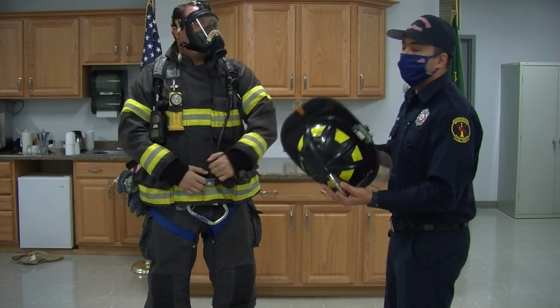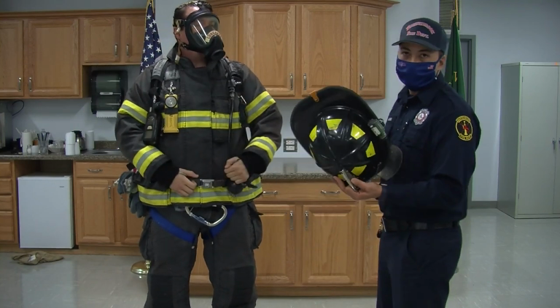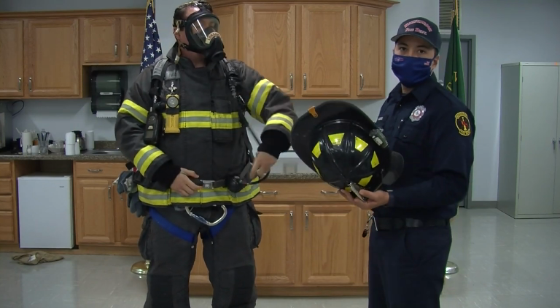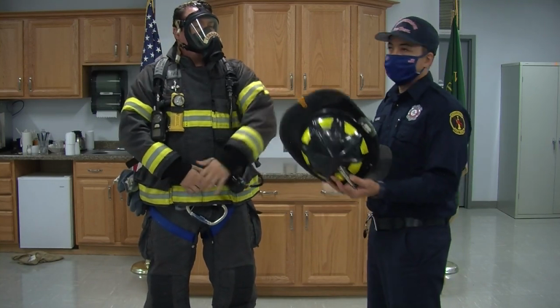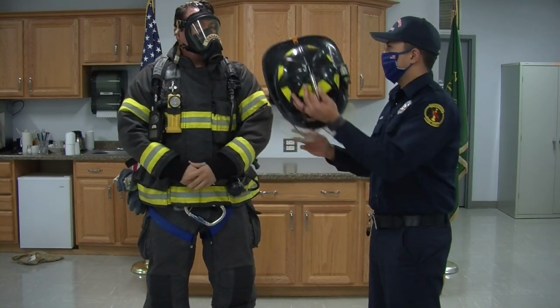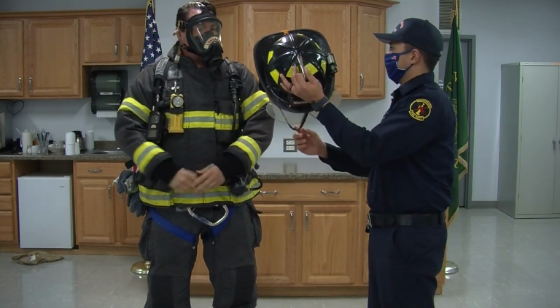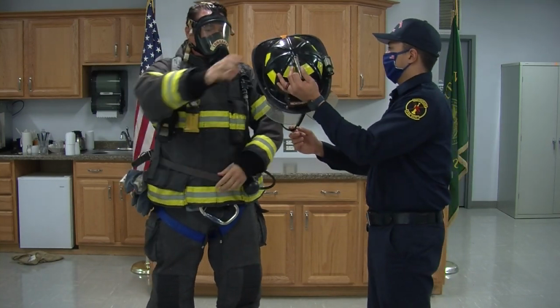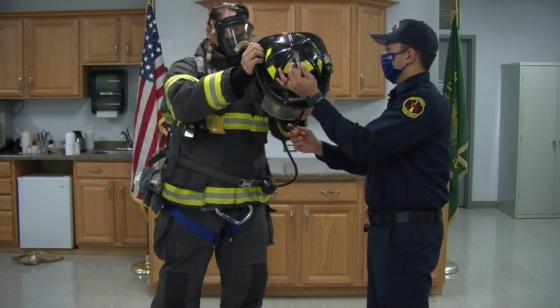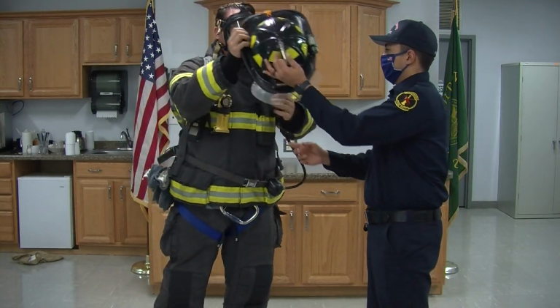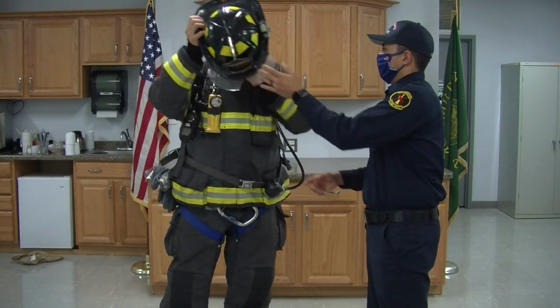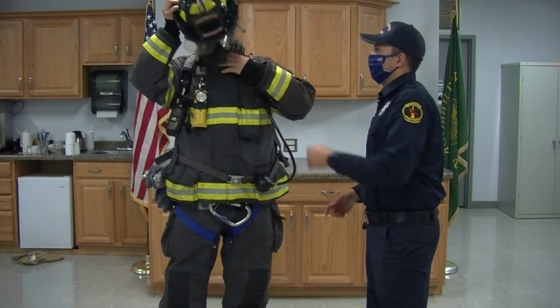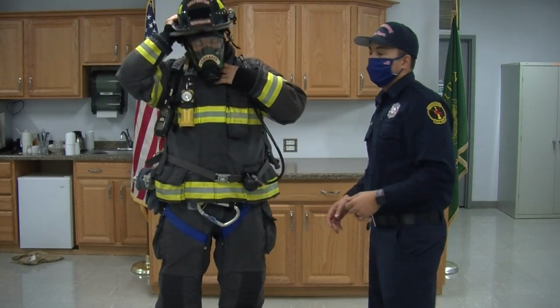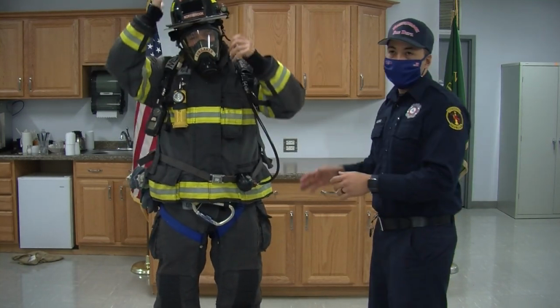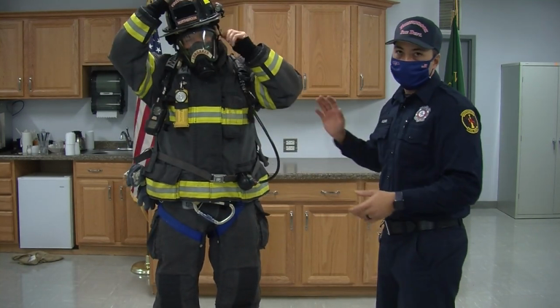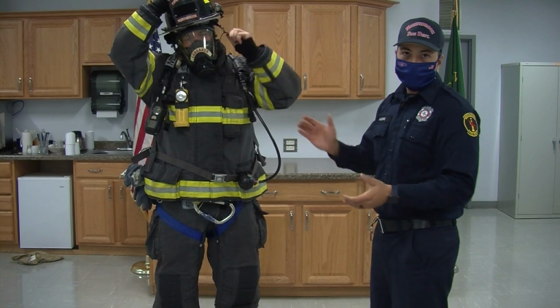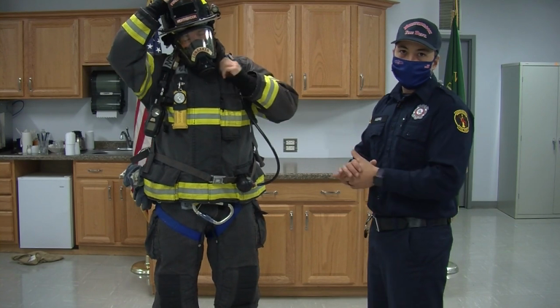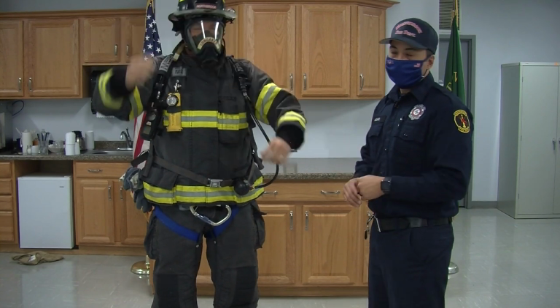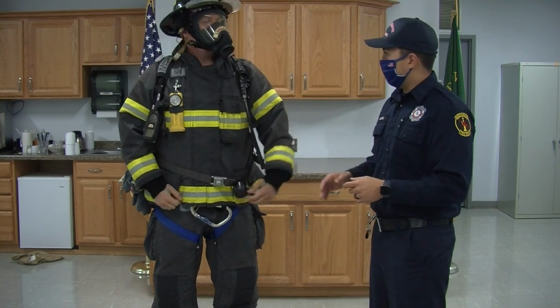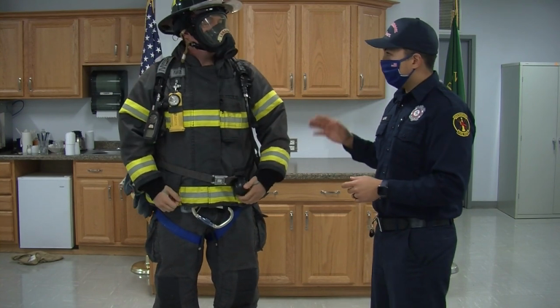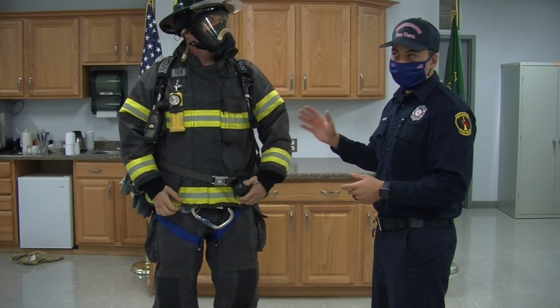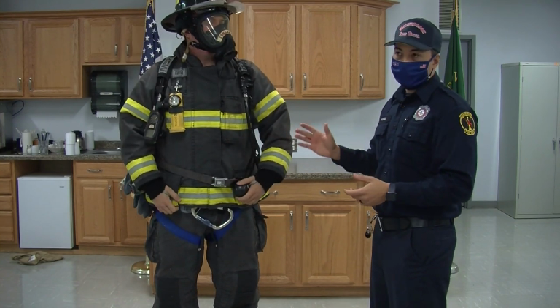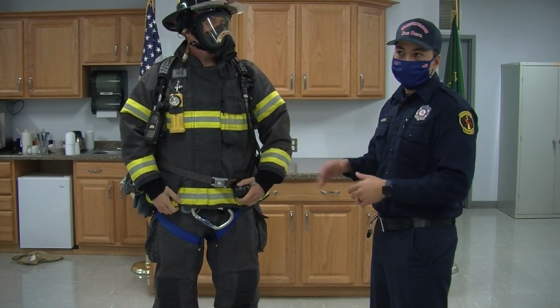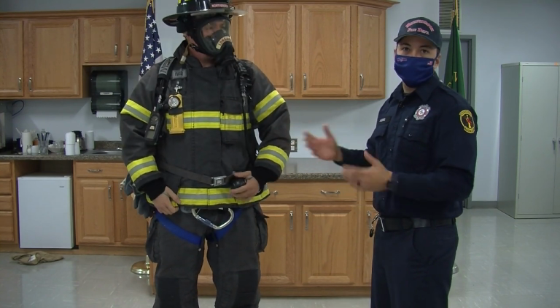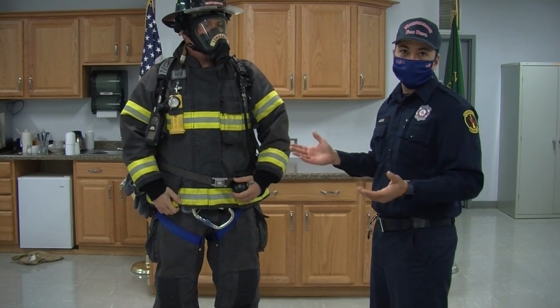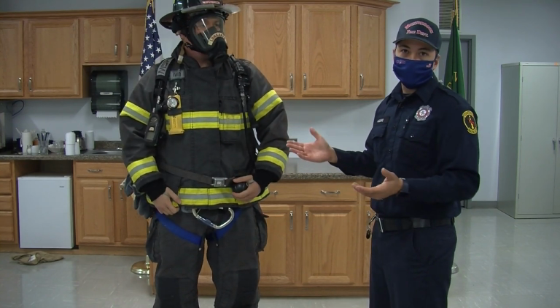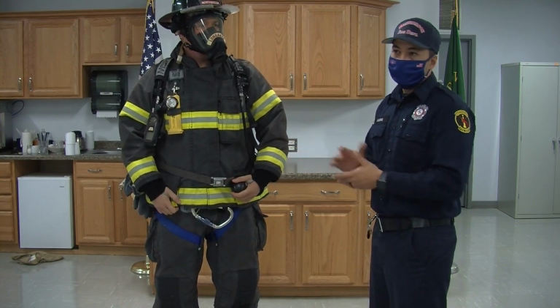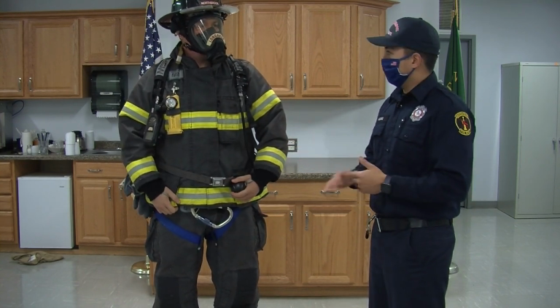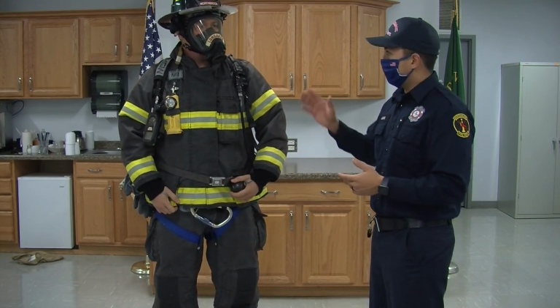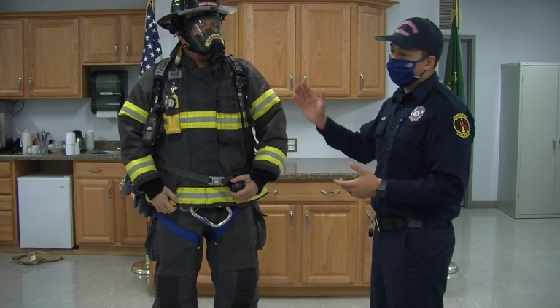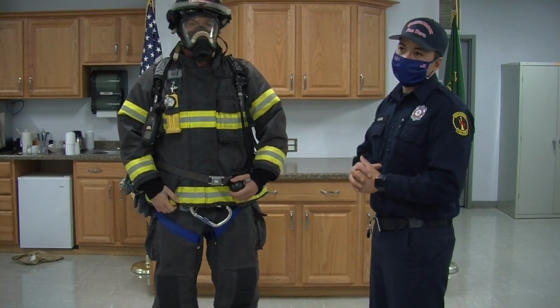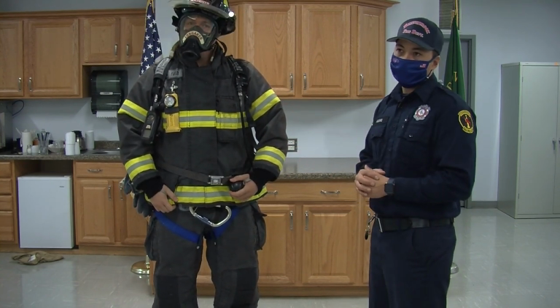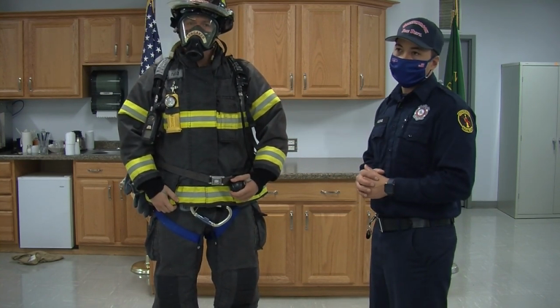The last thing he has is his helmet. Now, with all this on, Tom looks kind of scary. He sounds a little scary, but inside it's still just Firefighter Tom.